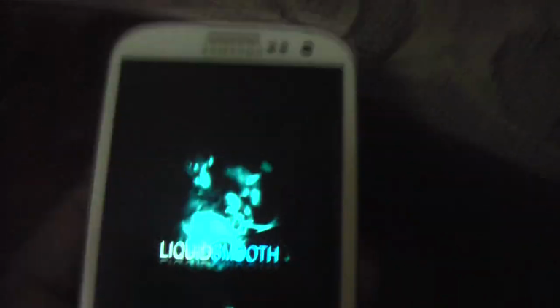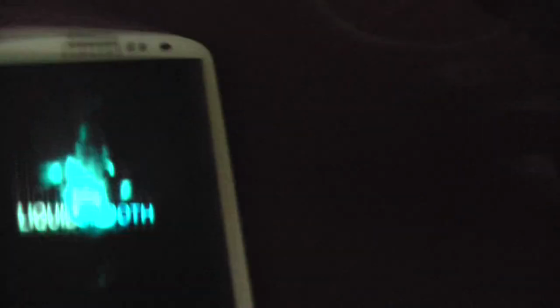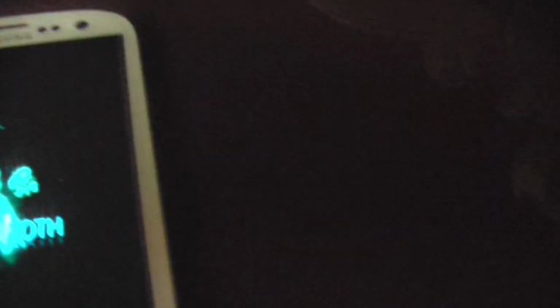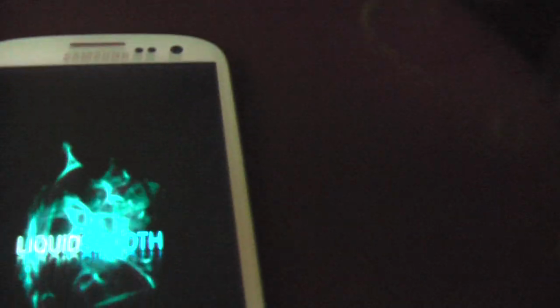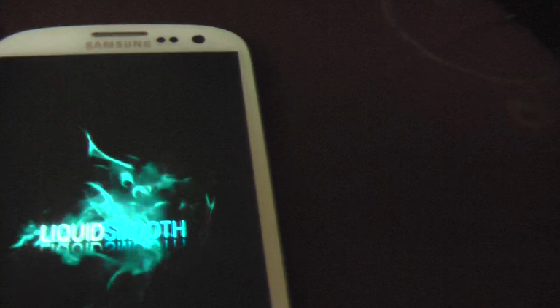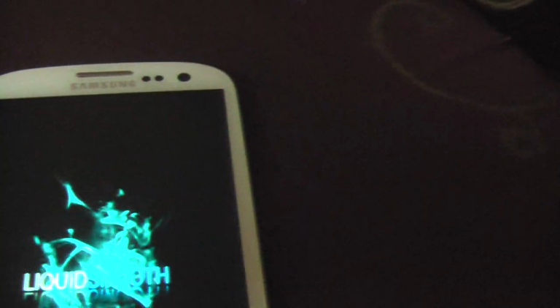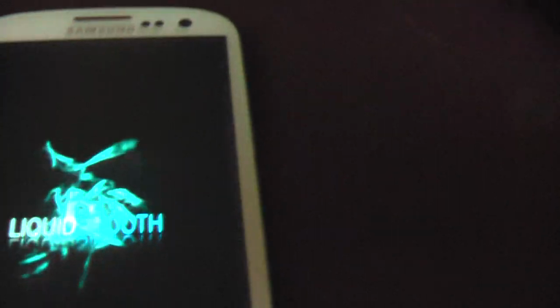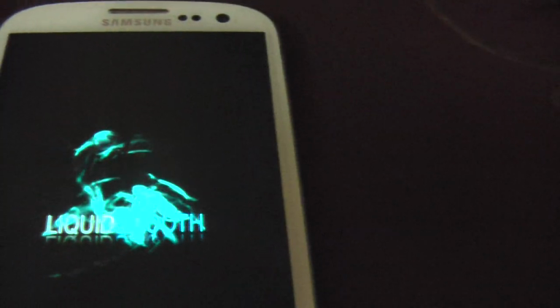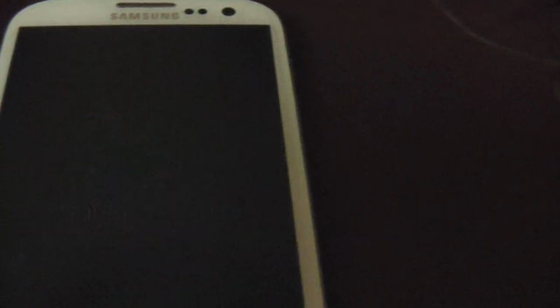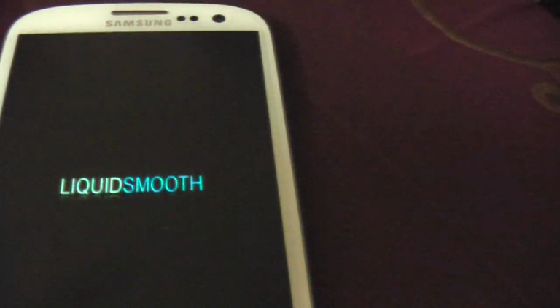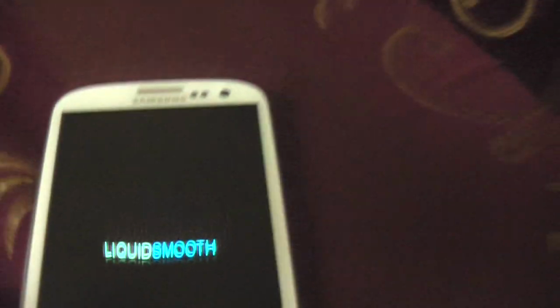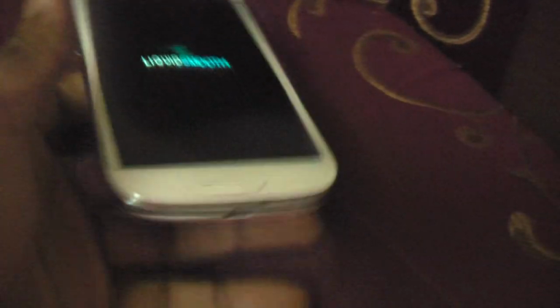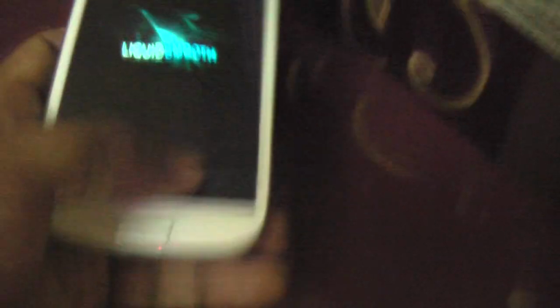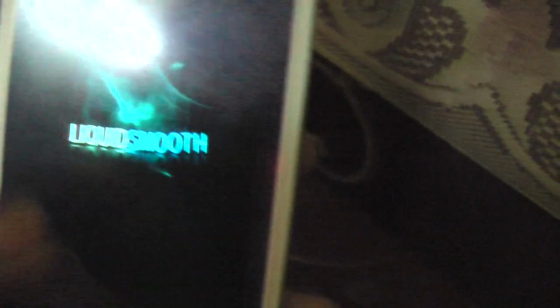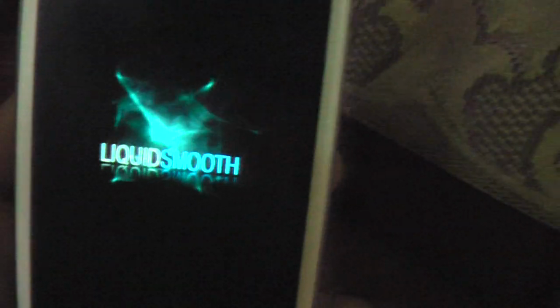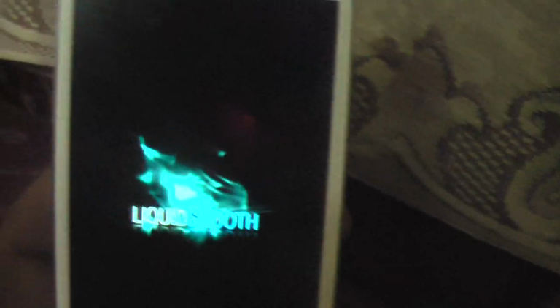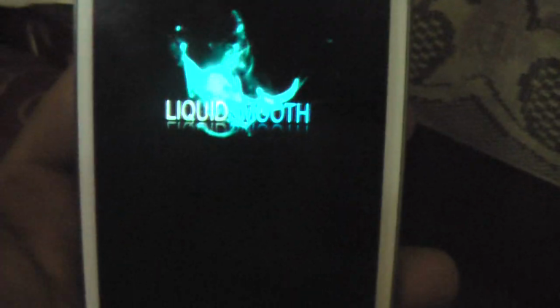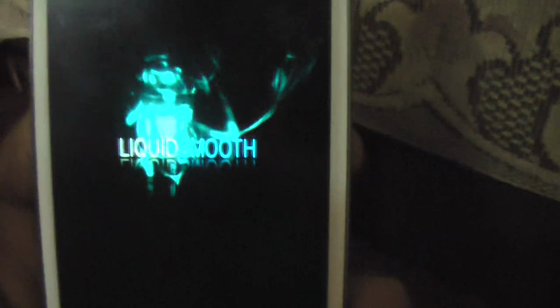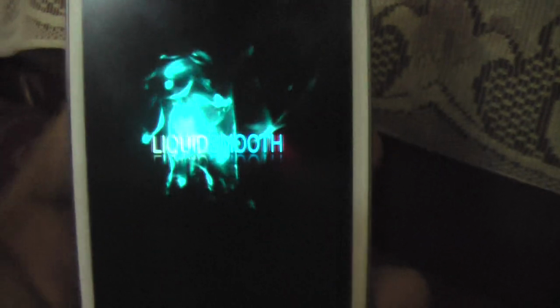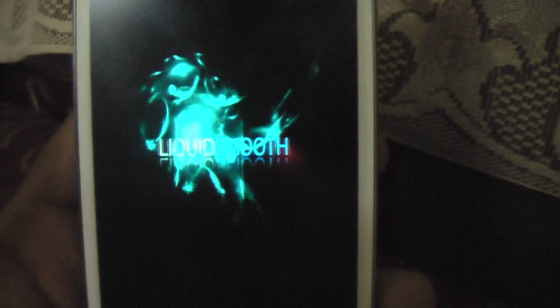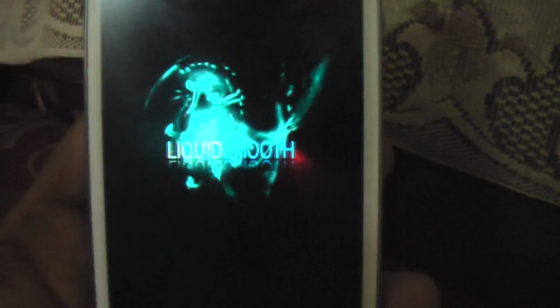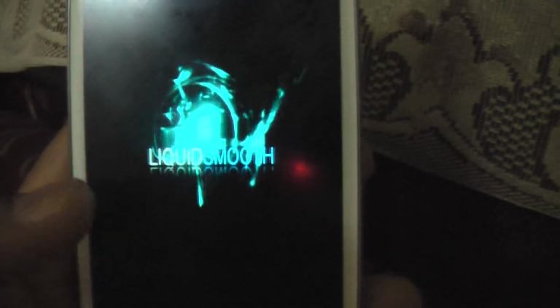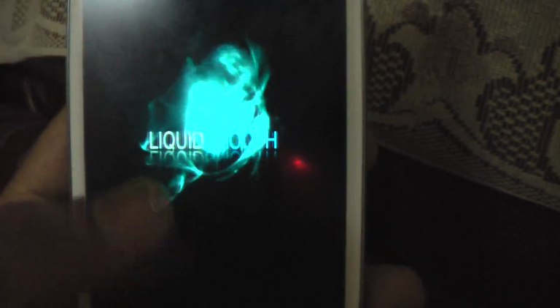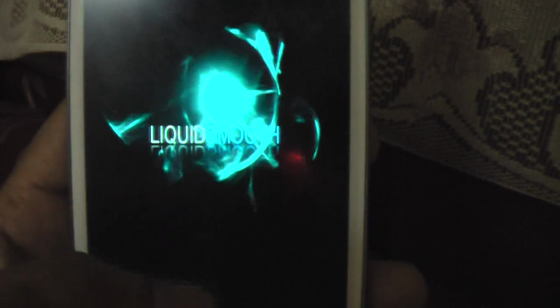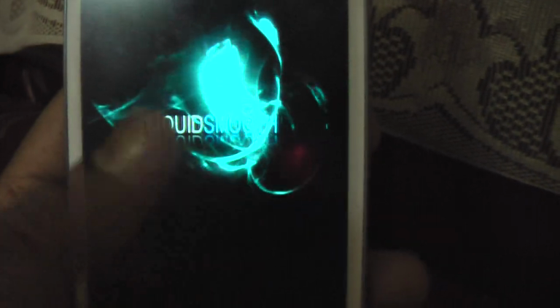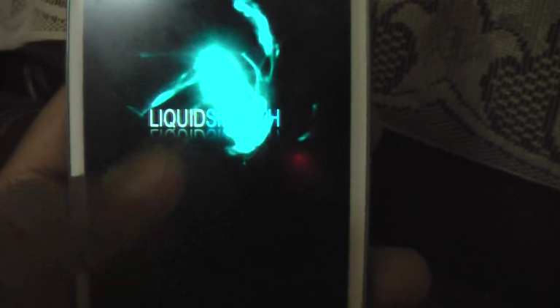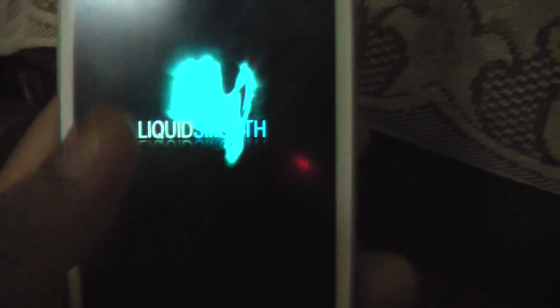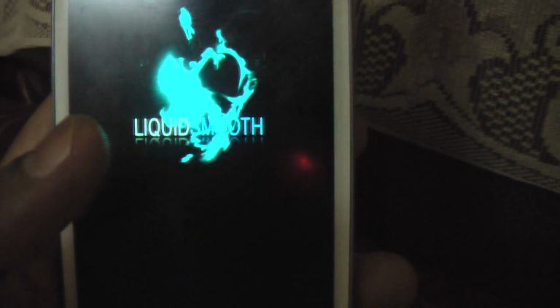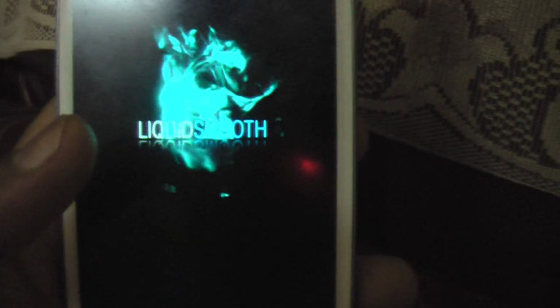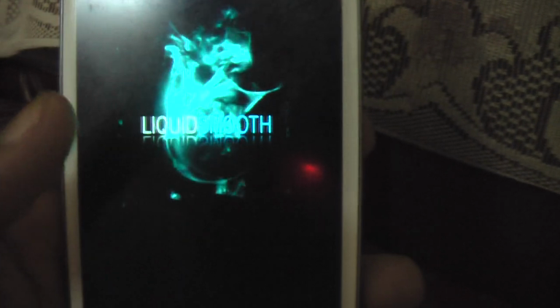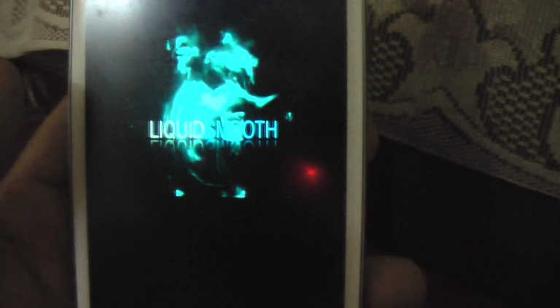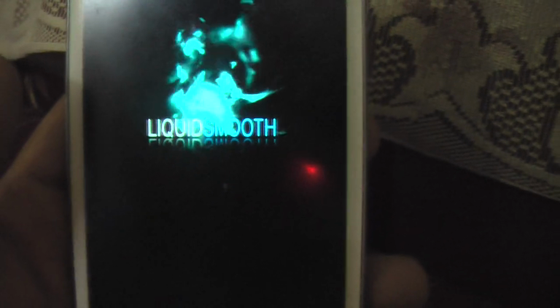I have just installed the ROM. I don't know whether it has any GApps or how the camera is or anything. Let's see, because people say the battery life is much better and it's smoother. Like I said, it's the first time boot up so it will take time for loading. So let's see how it comes up.